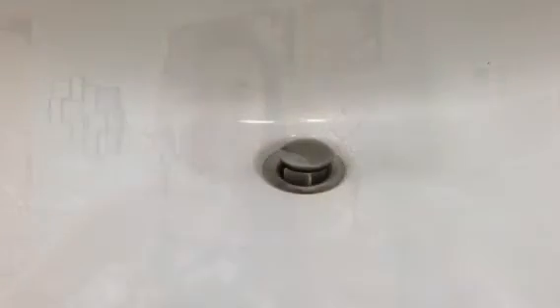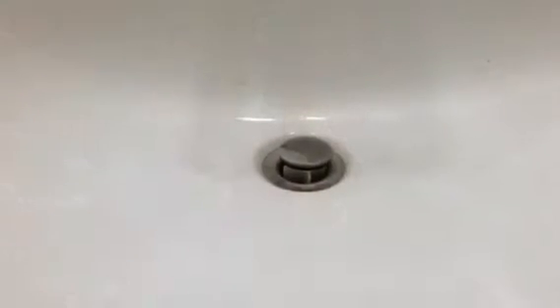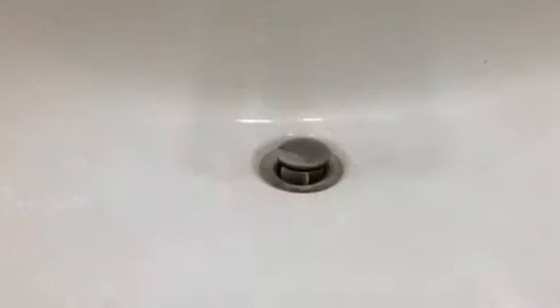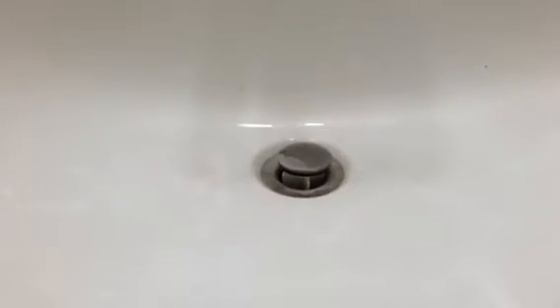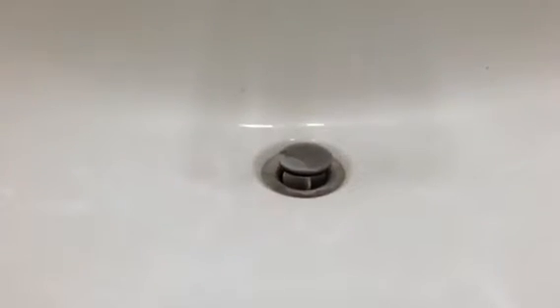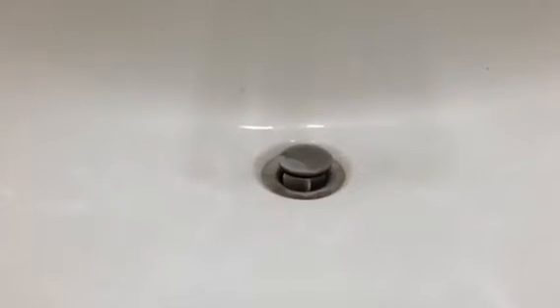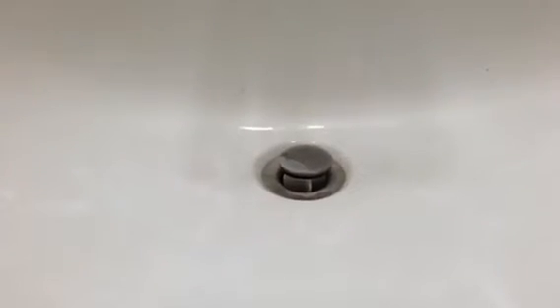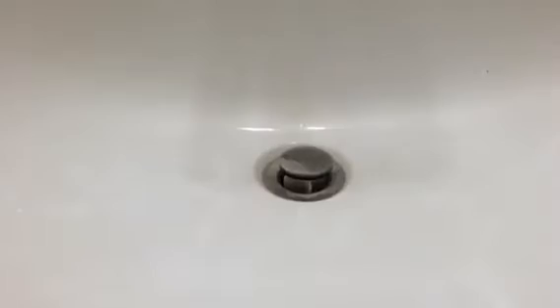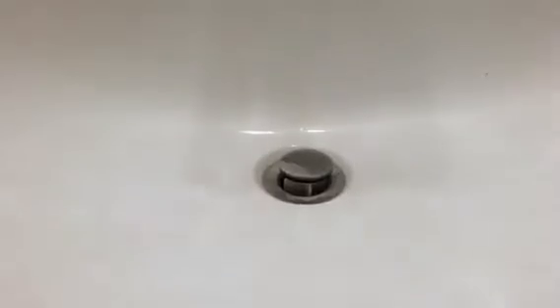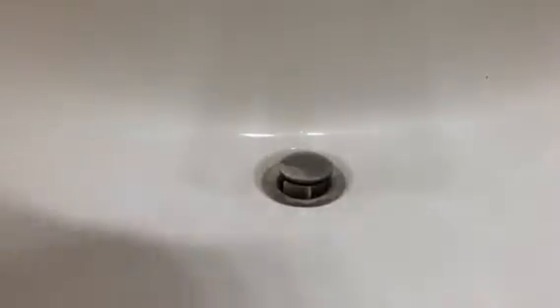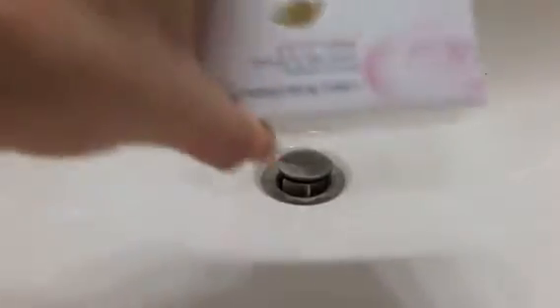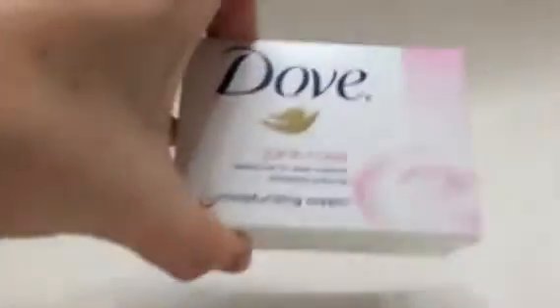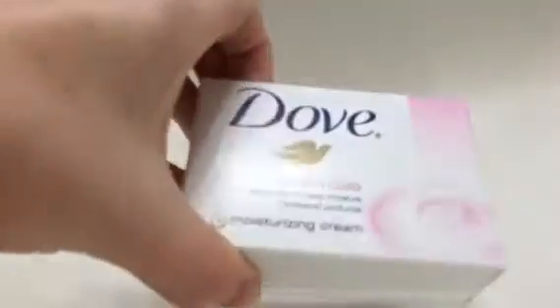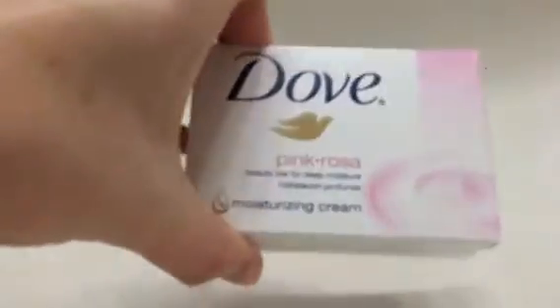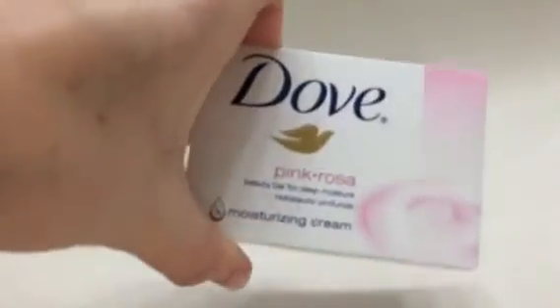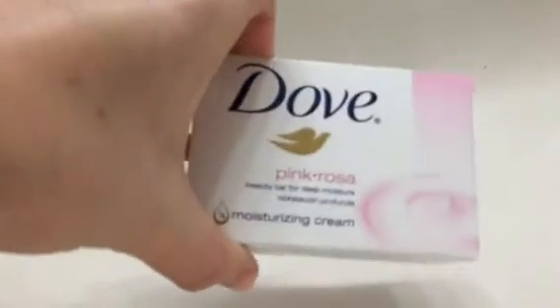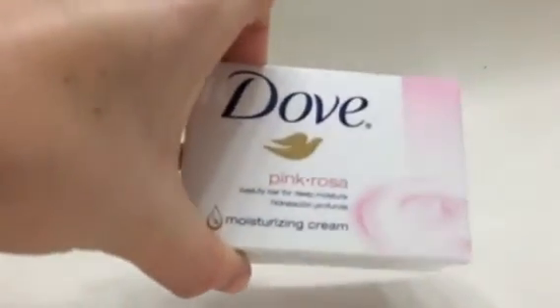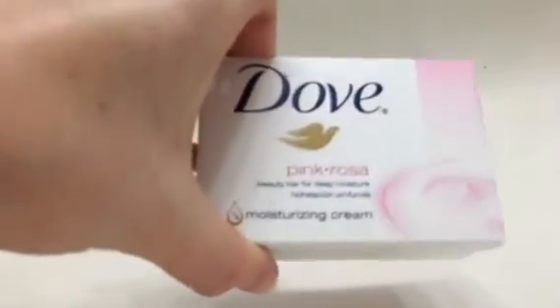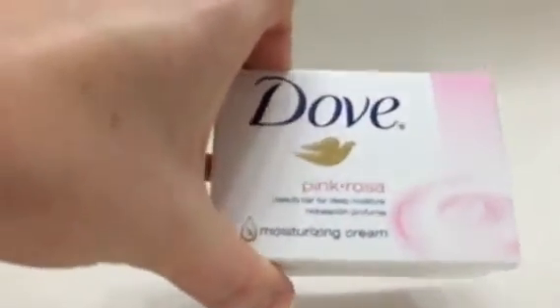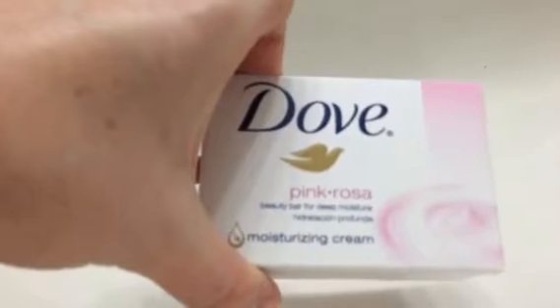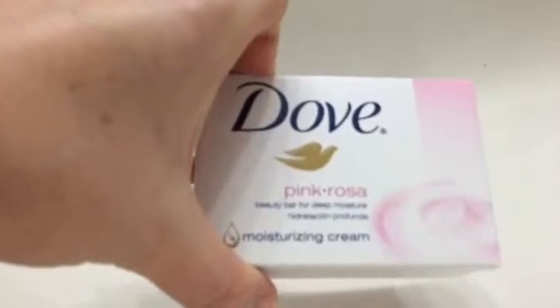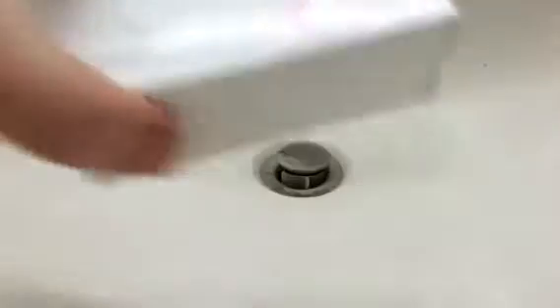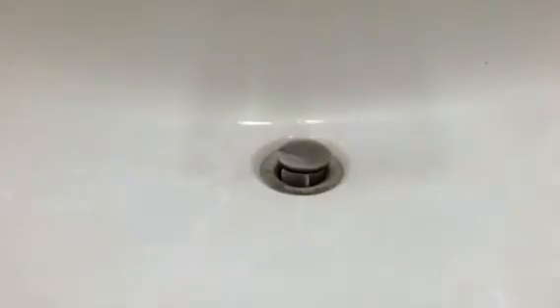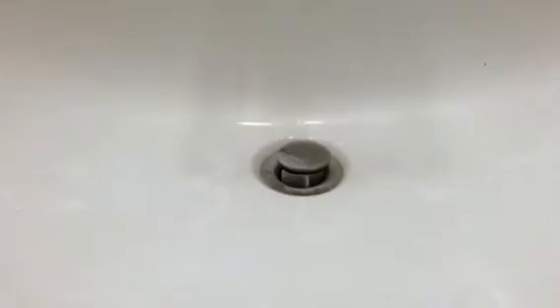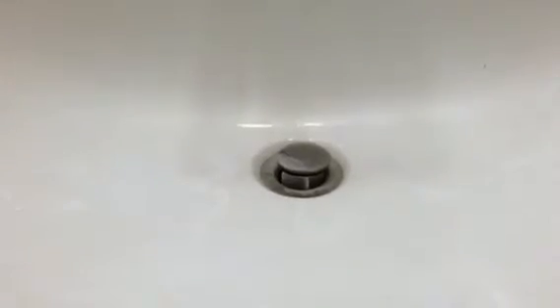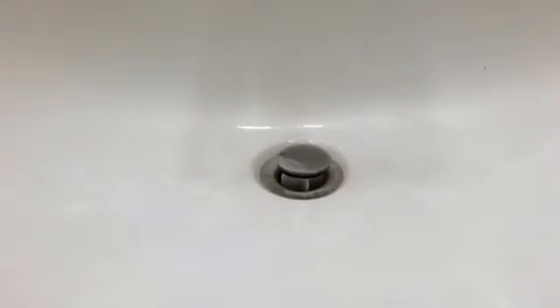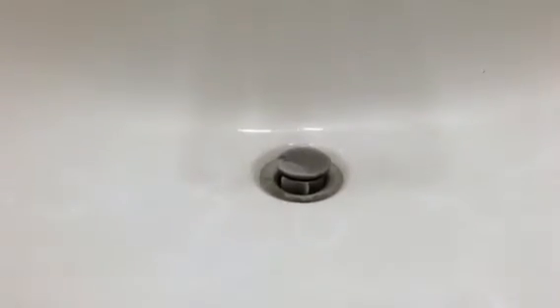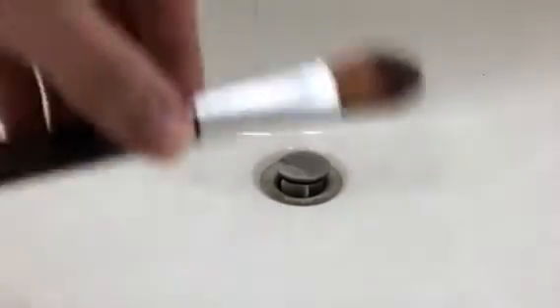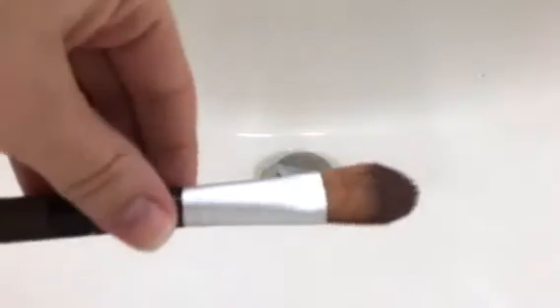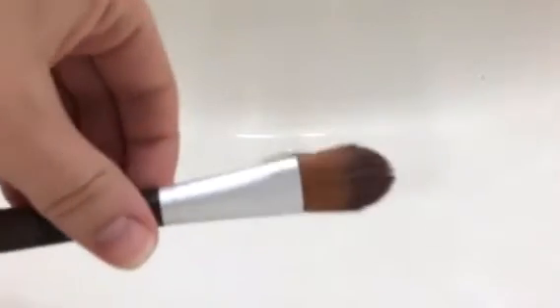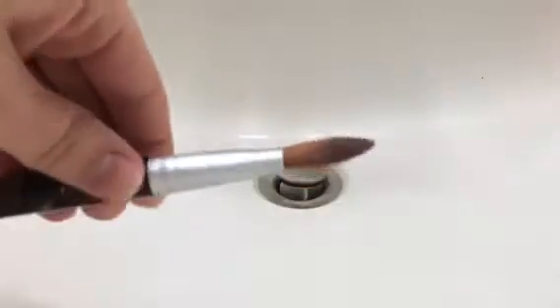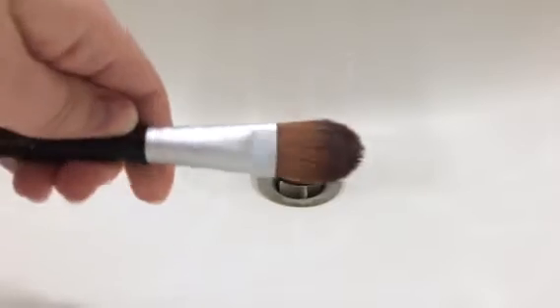The only simple thing you will need to clean your foundation brush is a bar of moisturizing soap — I always use Dove. And then of course you will need your dirty foundation brush.